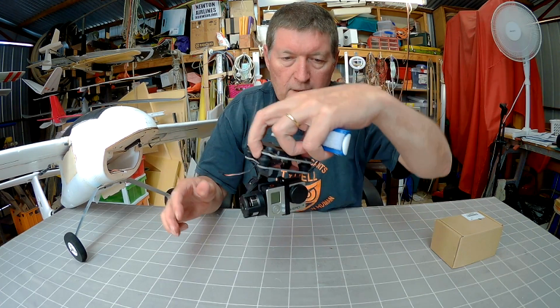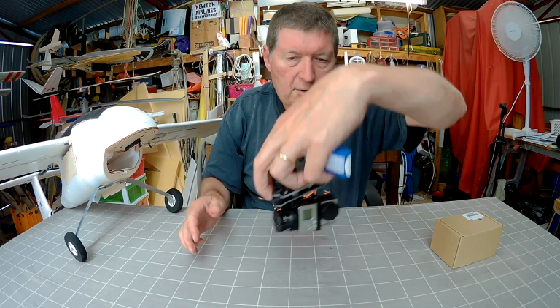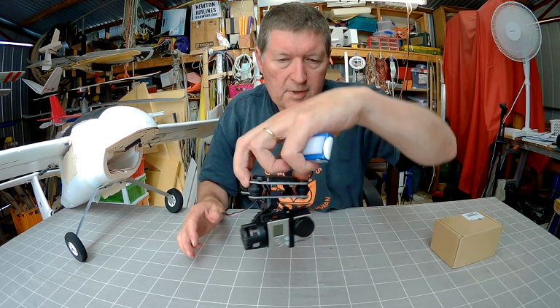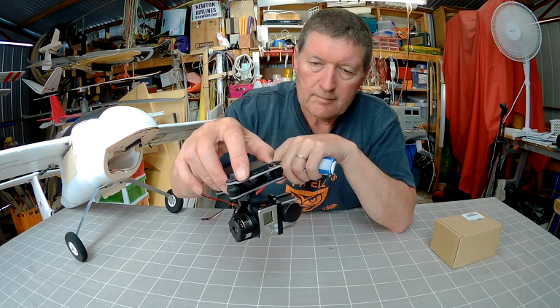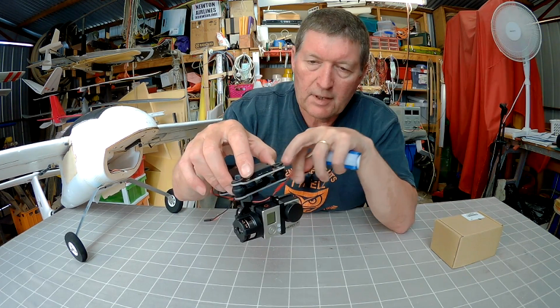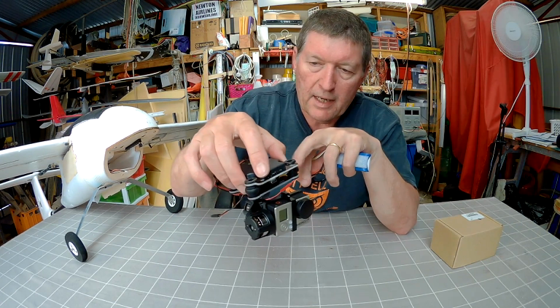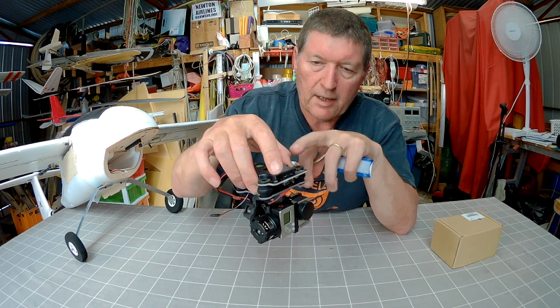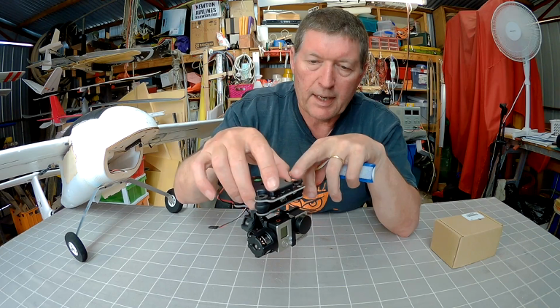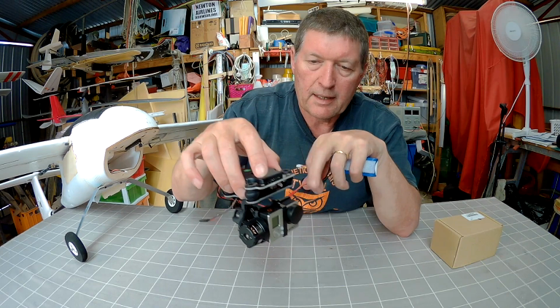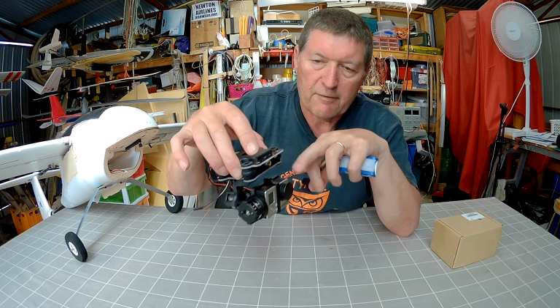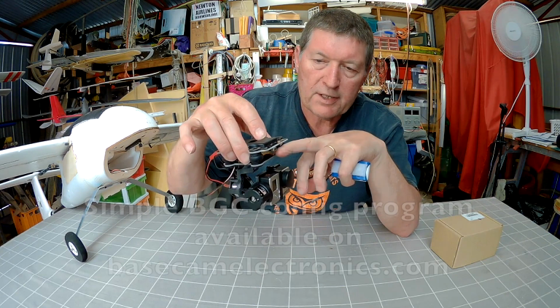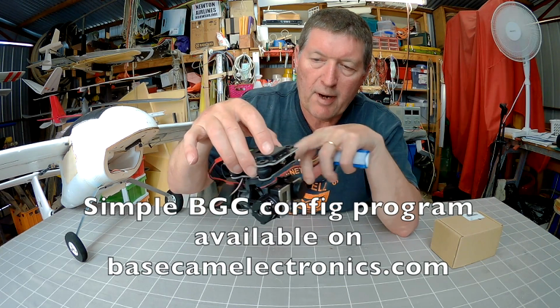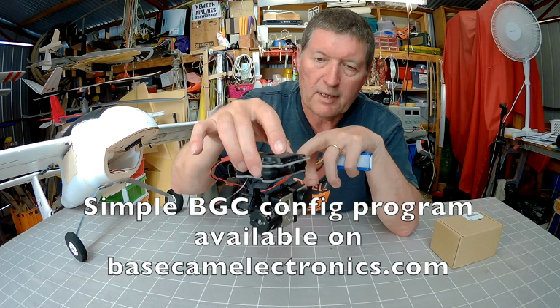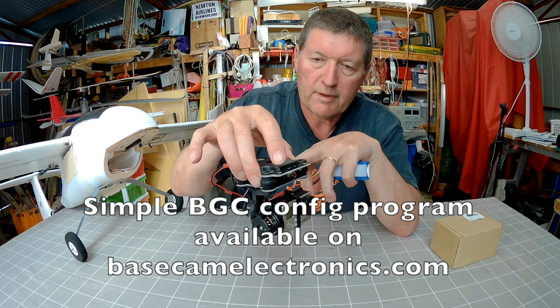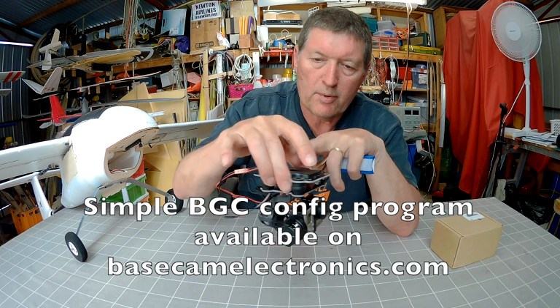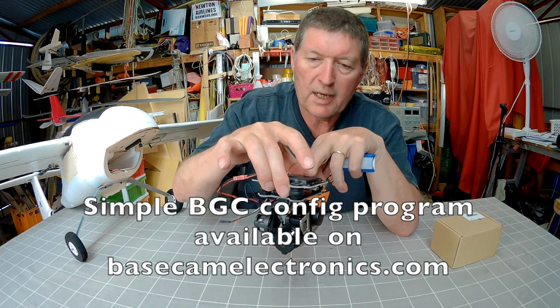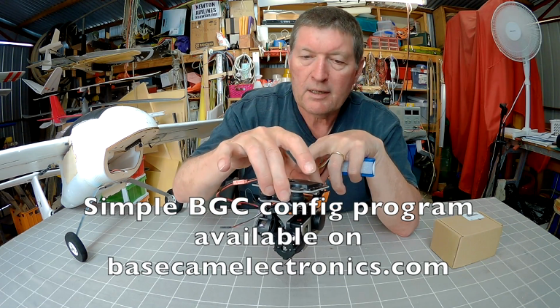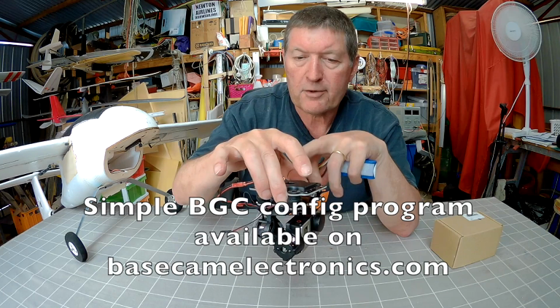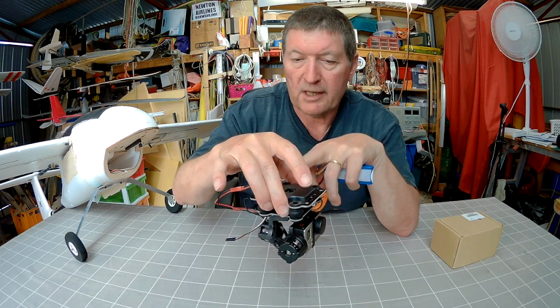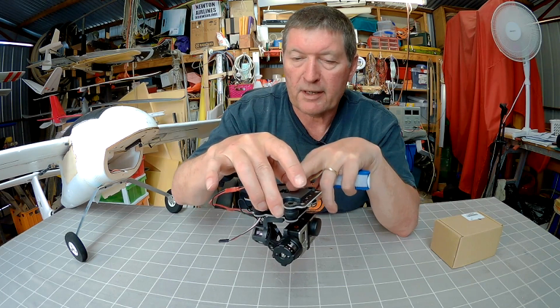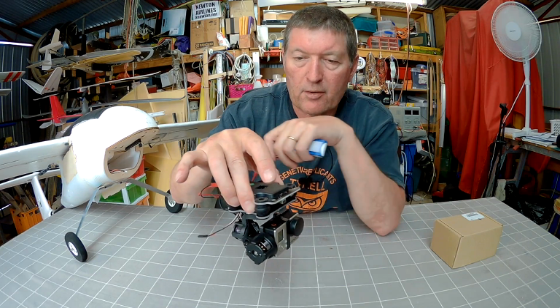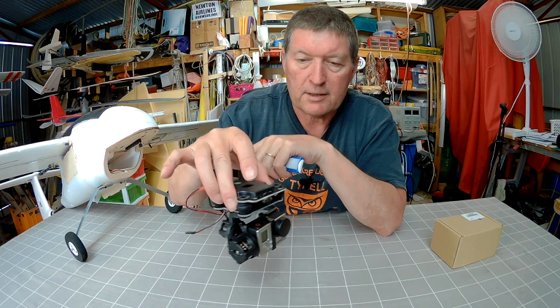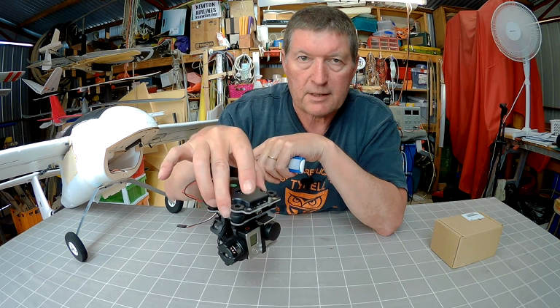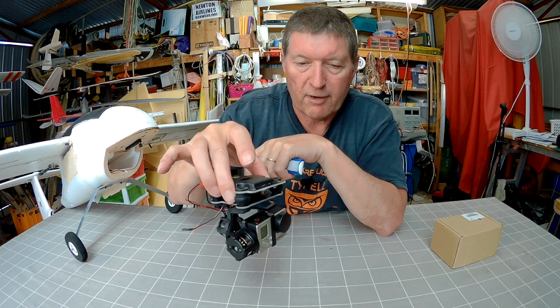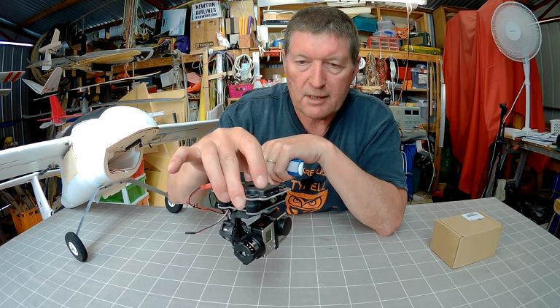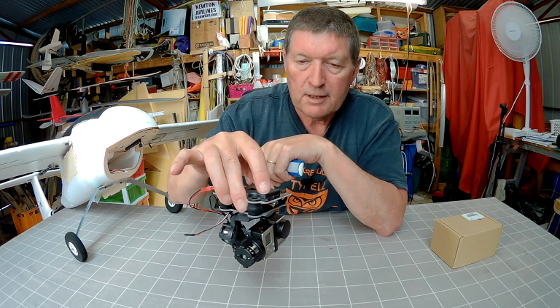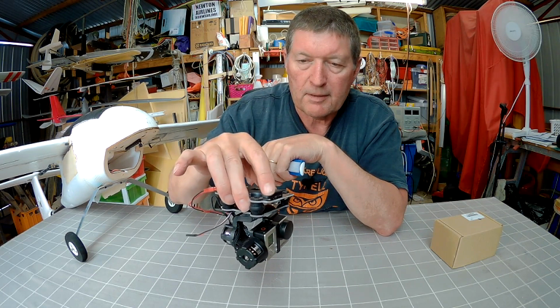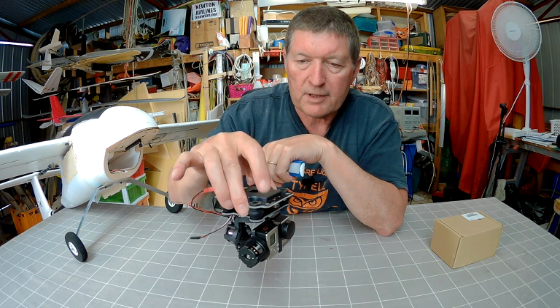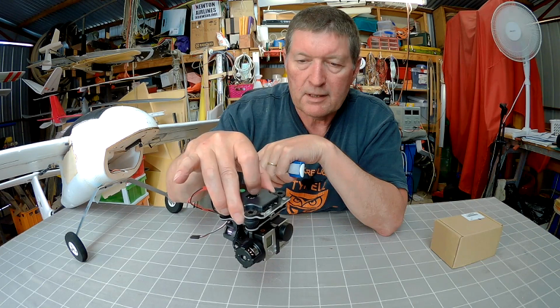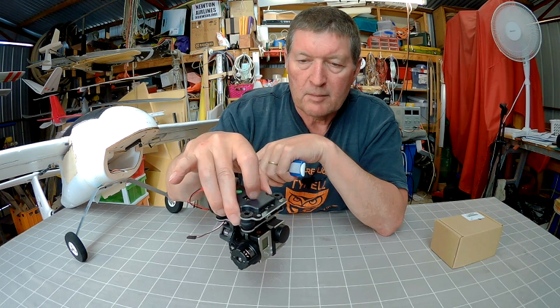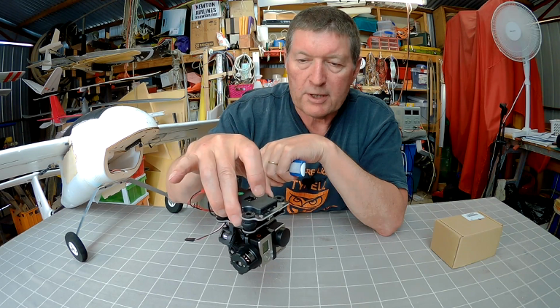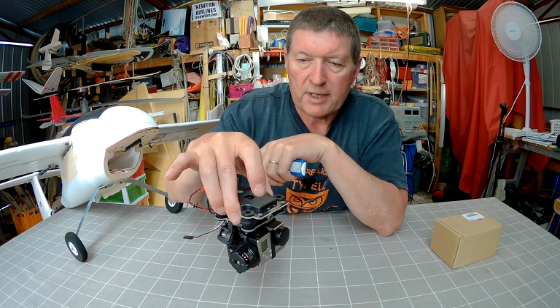Alright, let's see what we can do with it. You can download a configuration program for the control board in there. I've tried it with CleanFlight and I couldn't get it to connect, so it's obviously proprietary for this flight board.